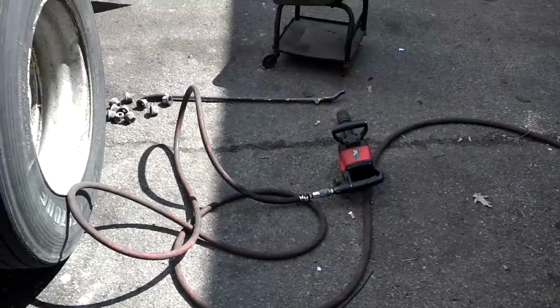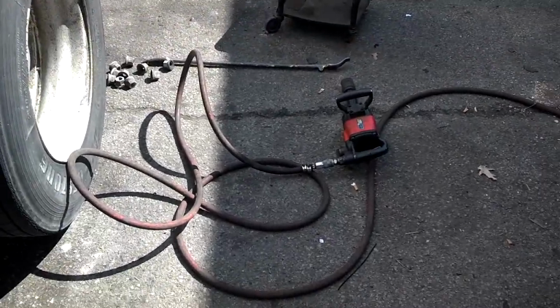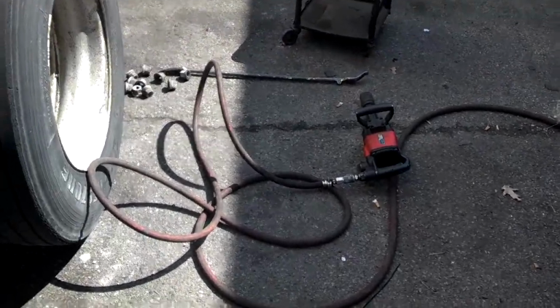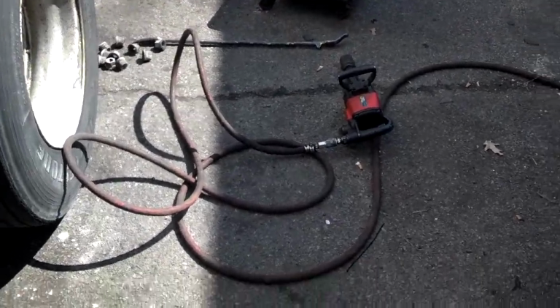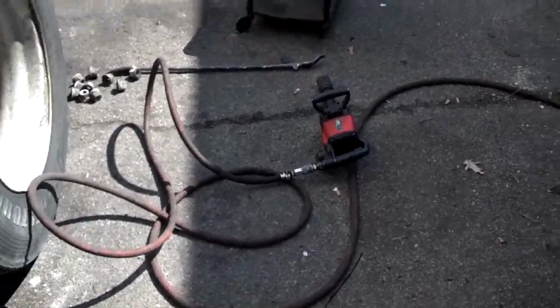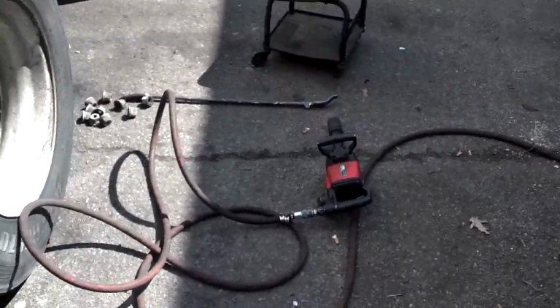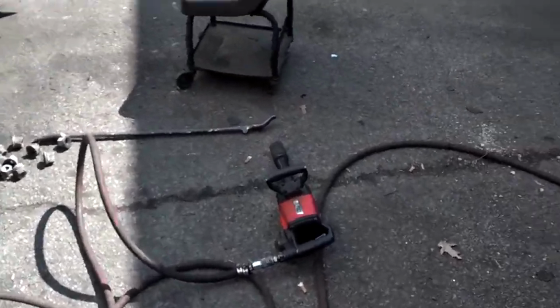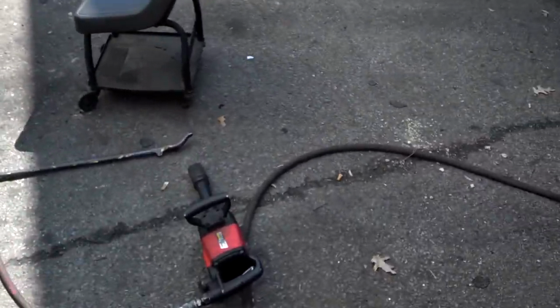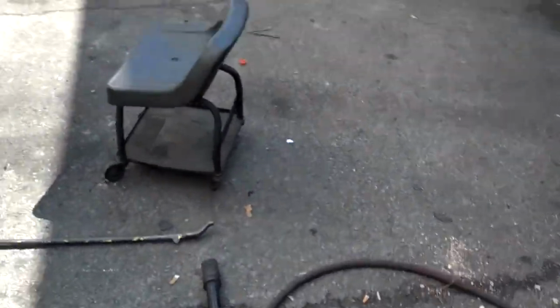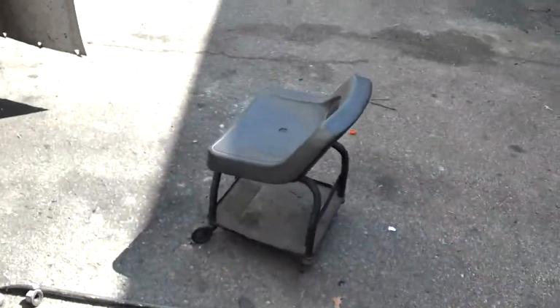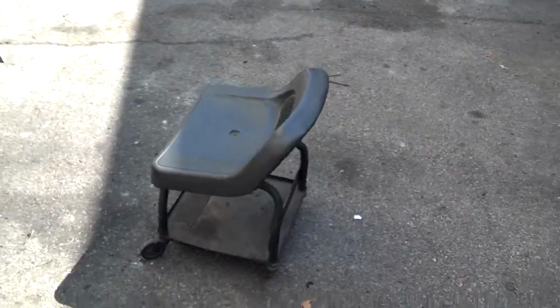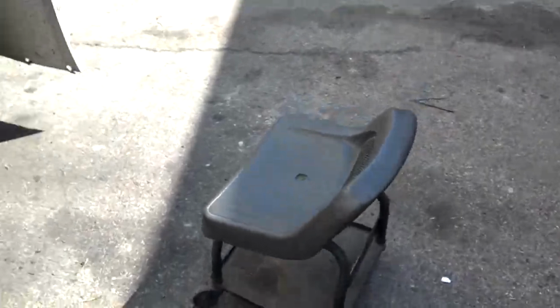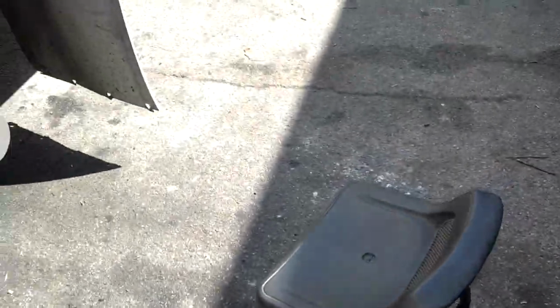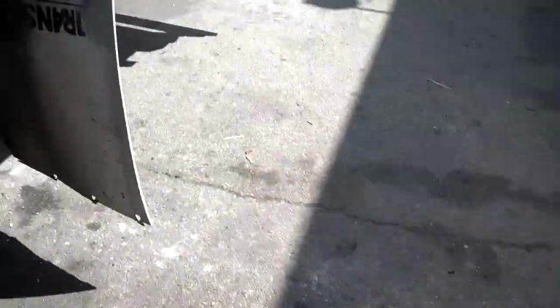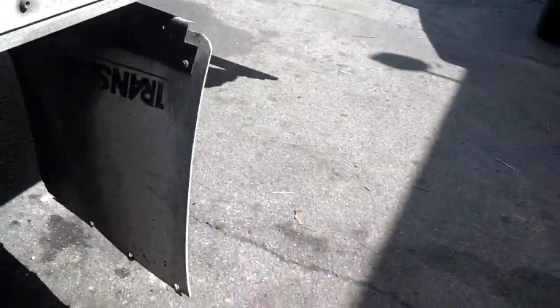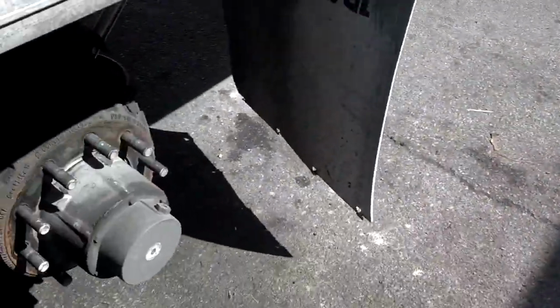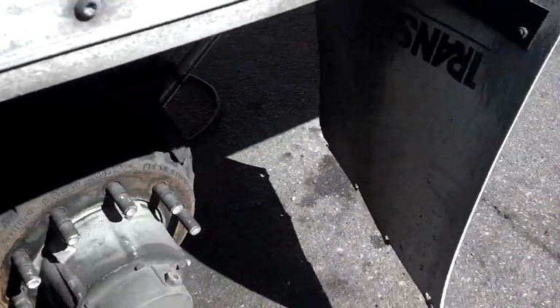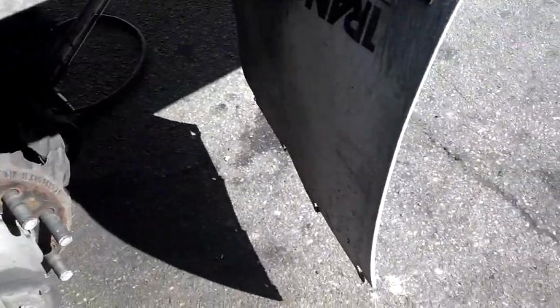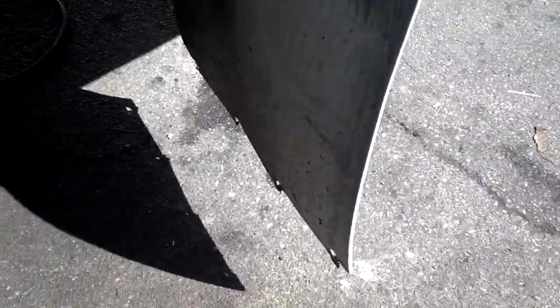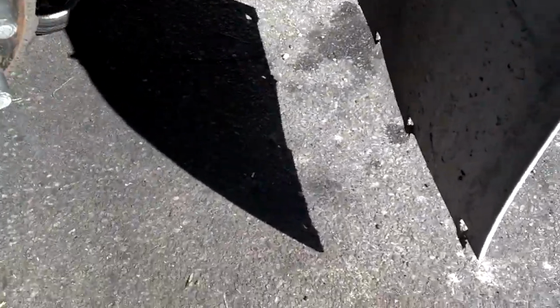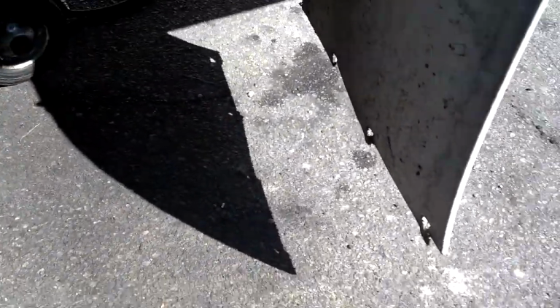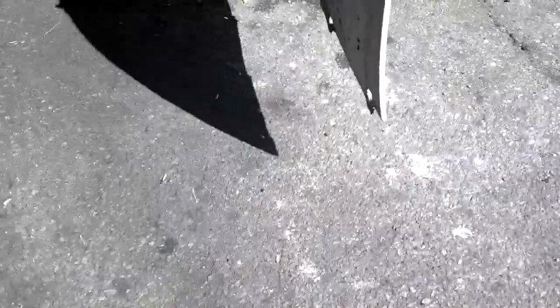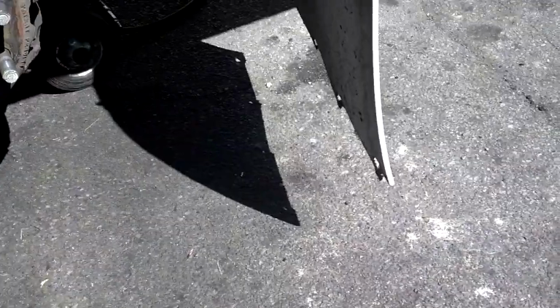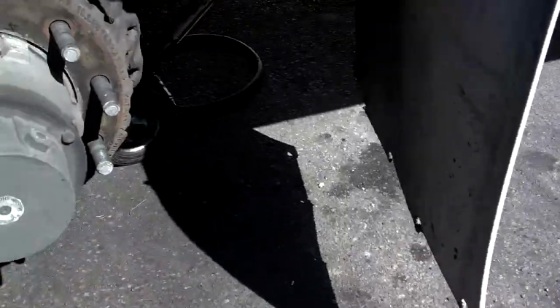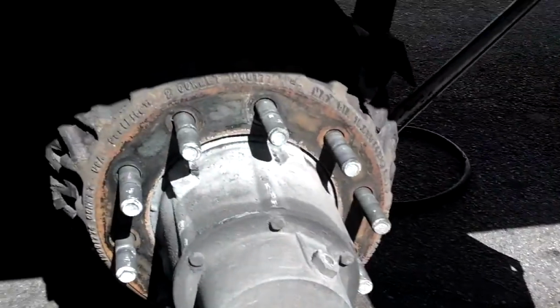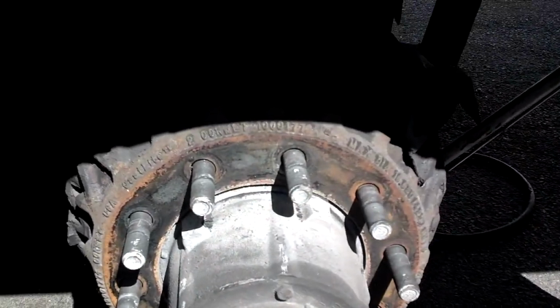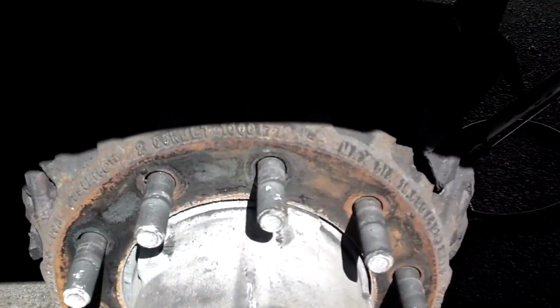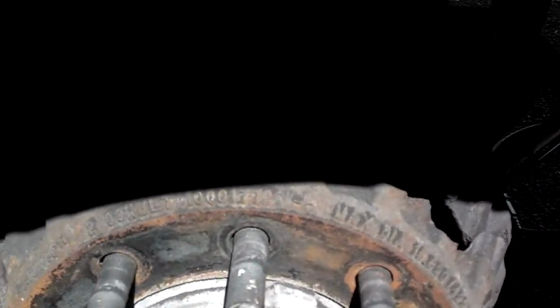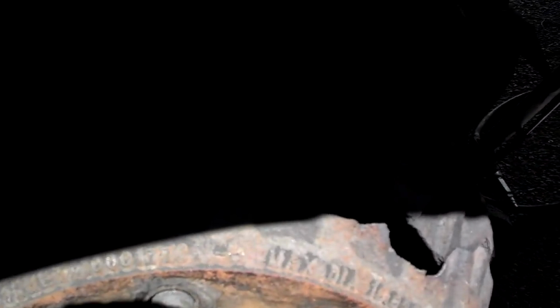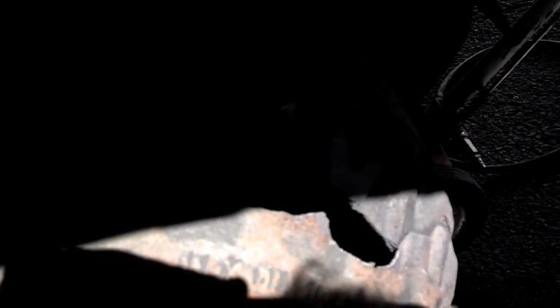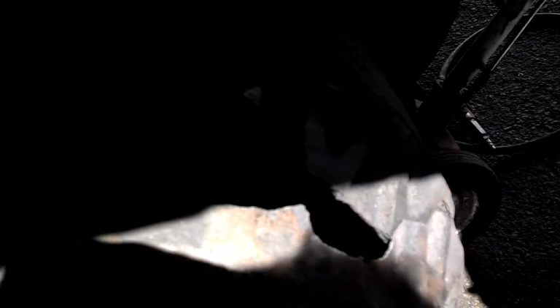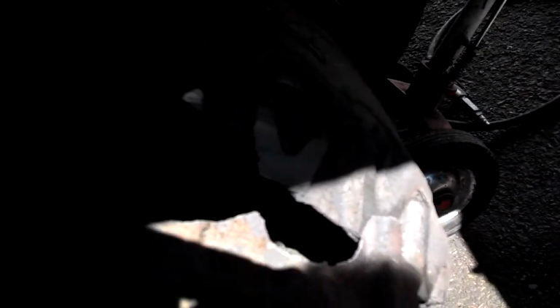This is what happens when you don't replace brake drums when you reinstall shoes on a semi. The drums can't handle the heat anymore after one use of service, and they end up snapping in half.